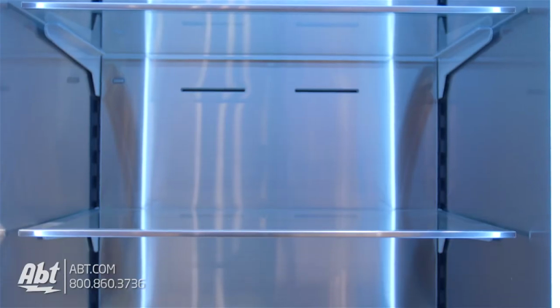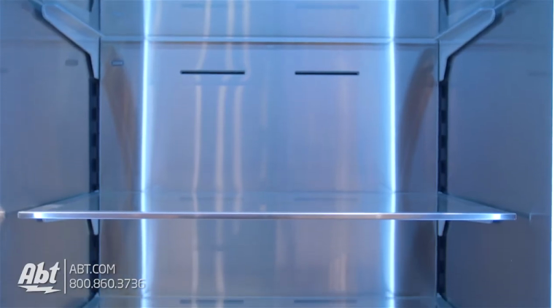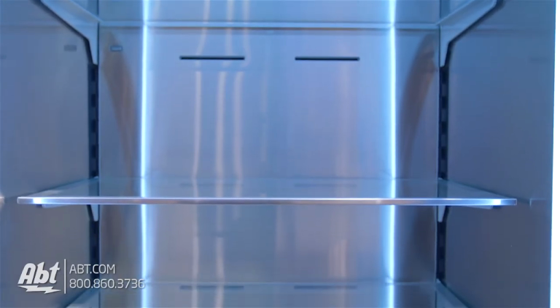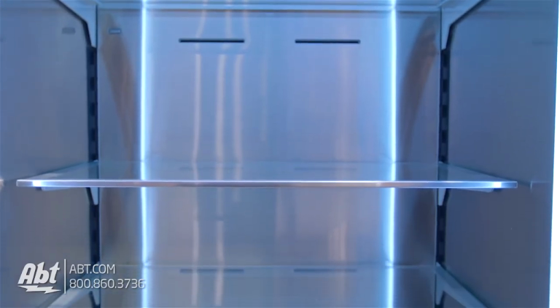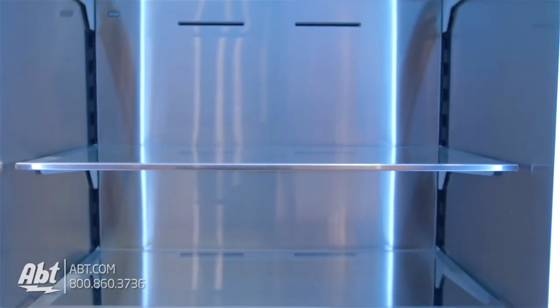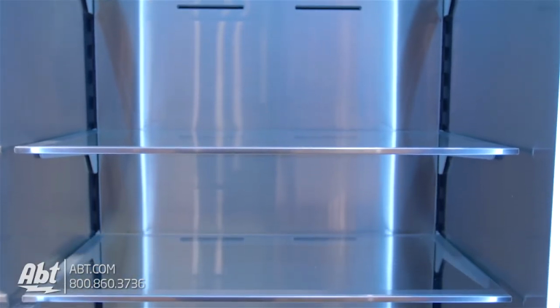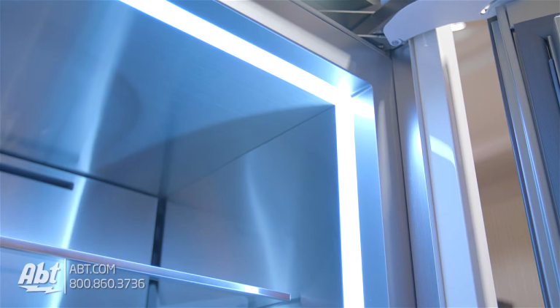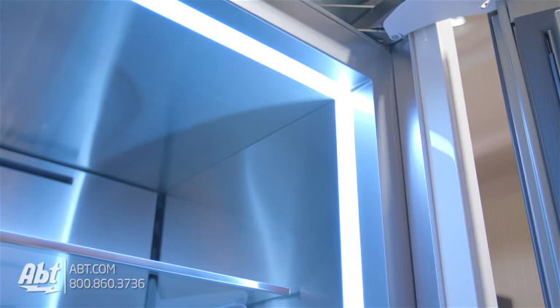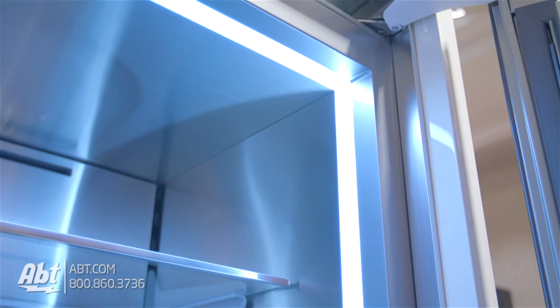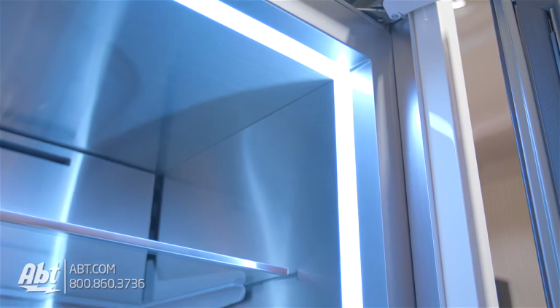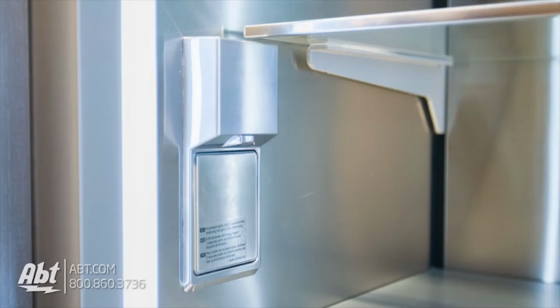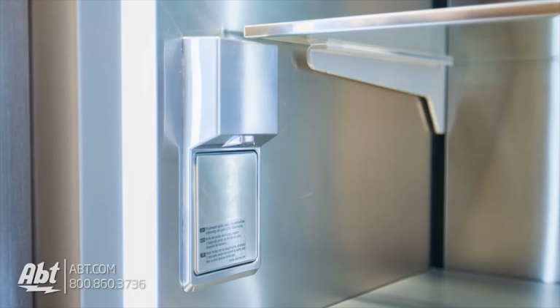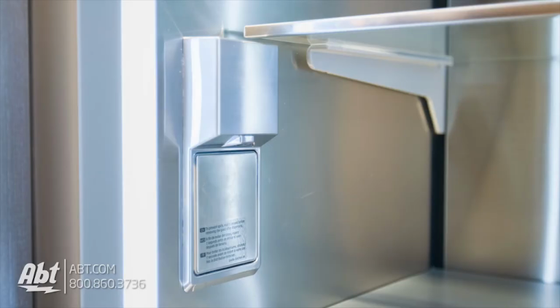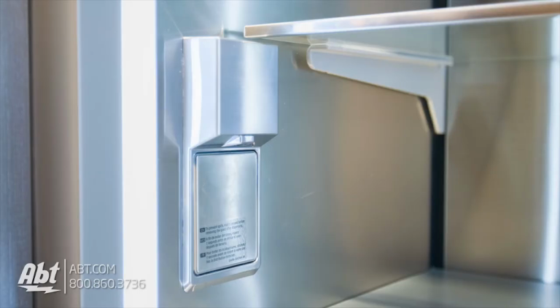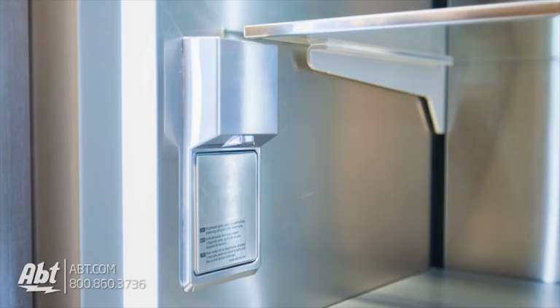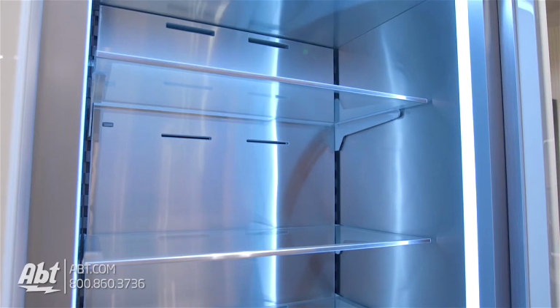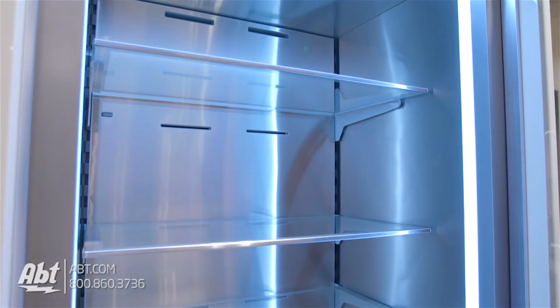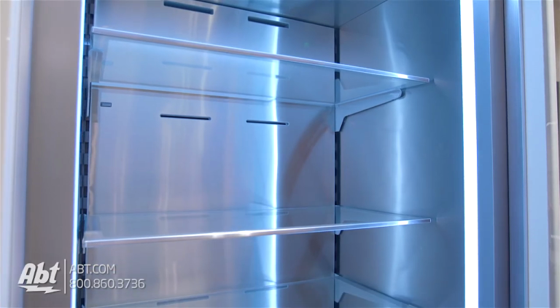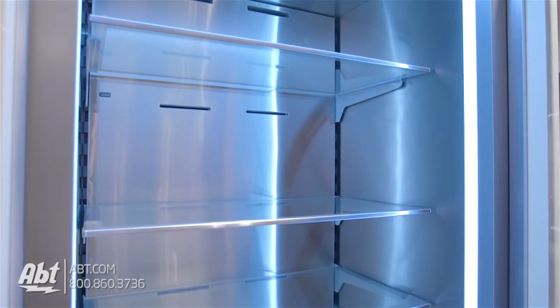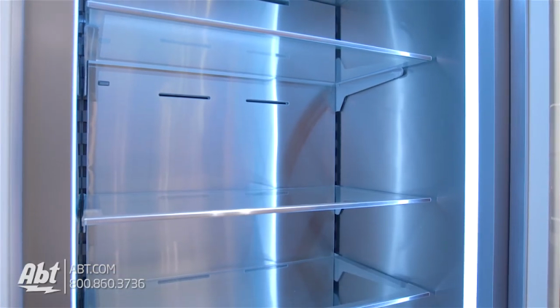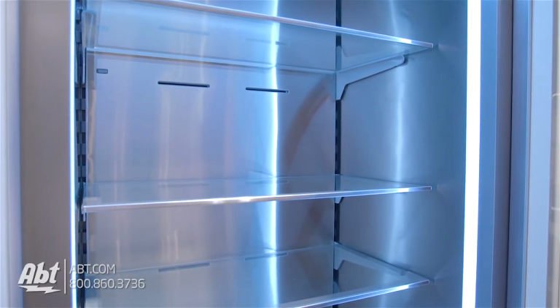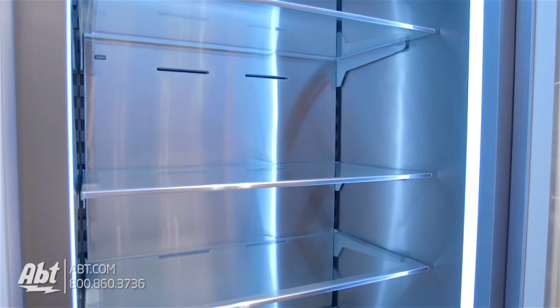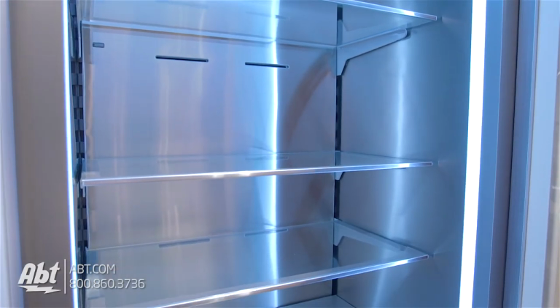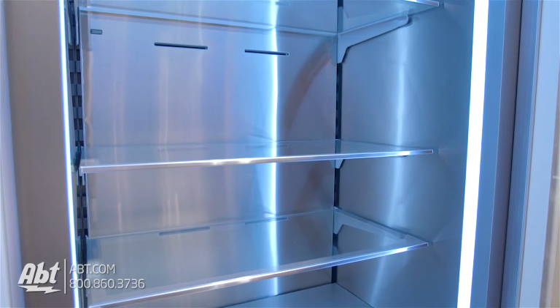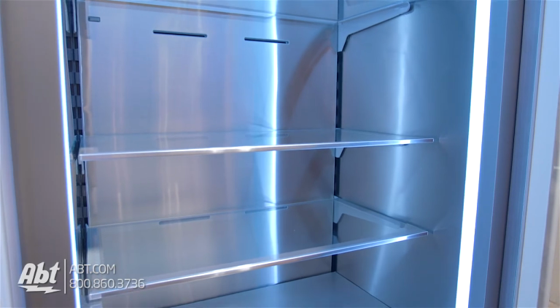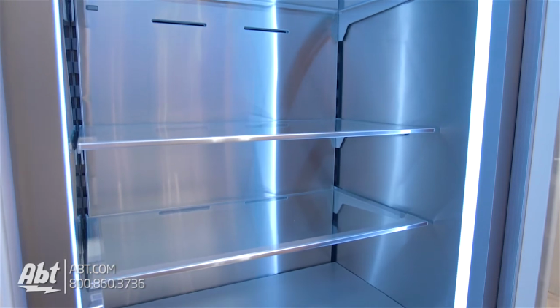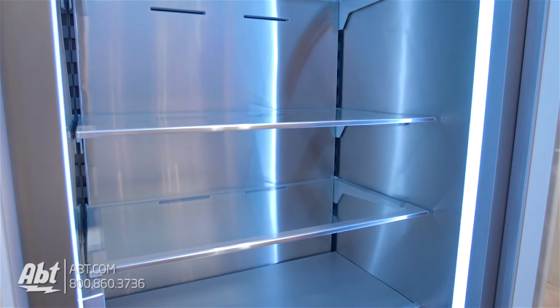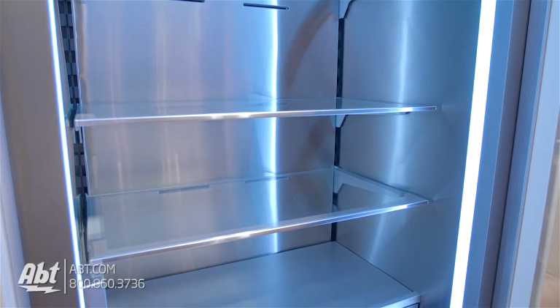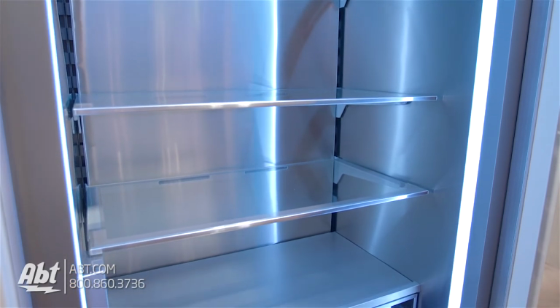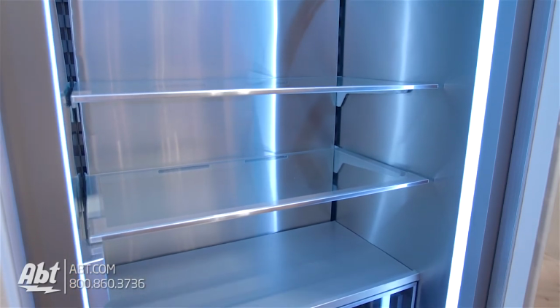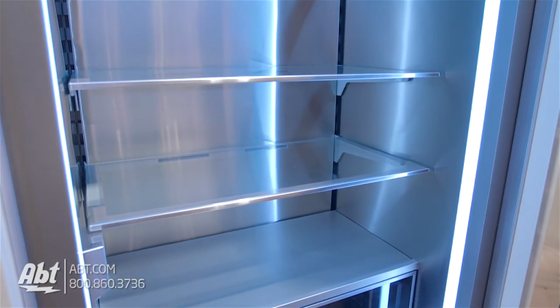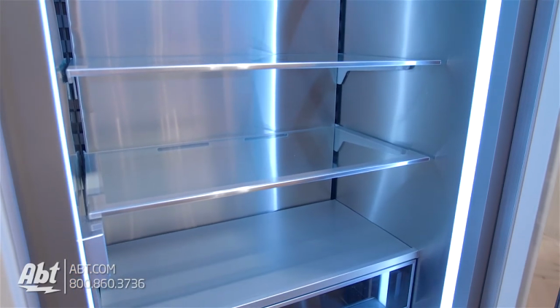The inside features a stainless interior with bright 3D lighting, an internal water dispenser, and four spill-proof aluminum and glass shelves. Three are adjustable. One is stationary.